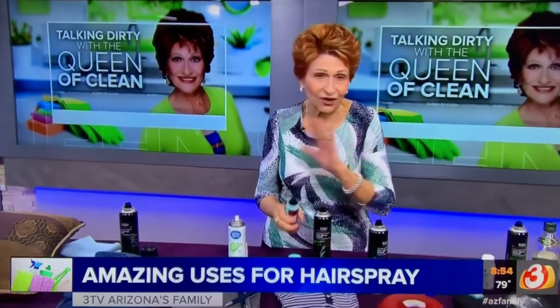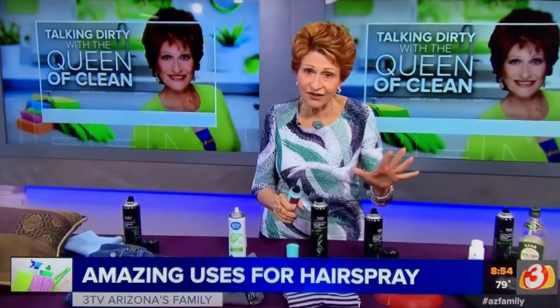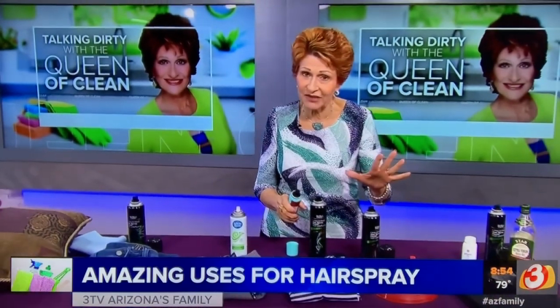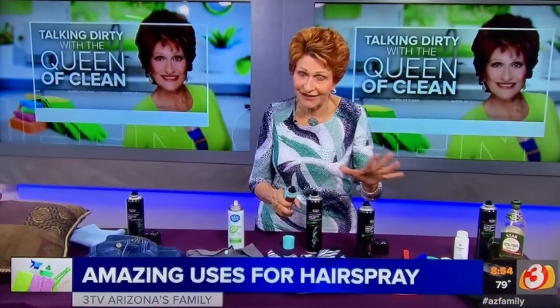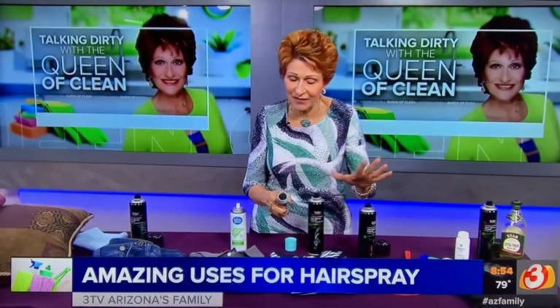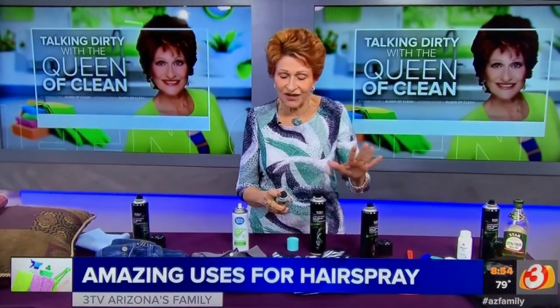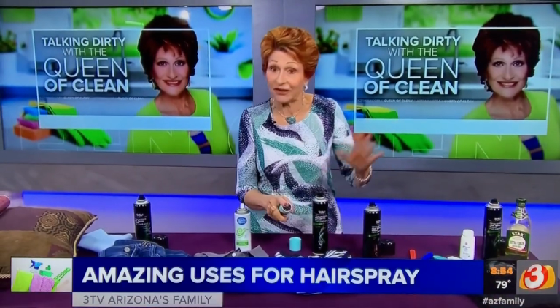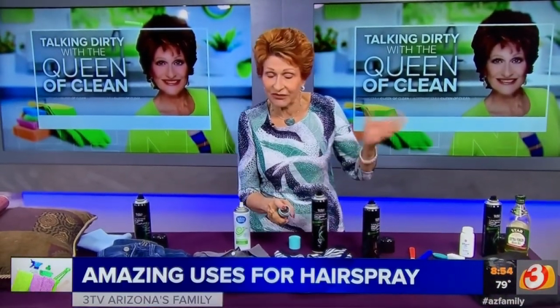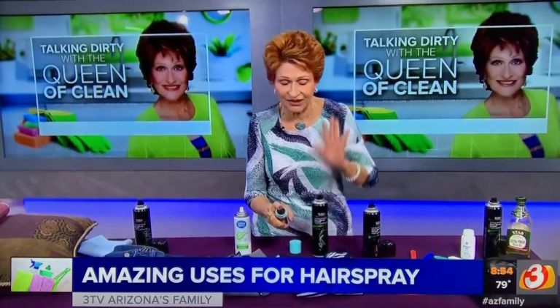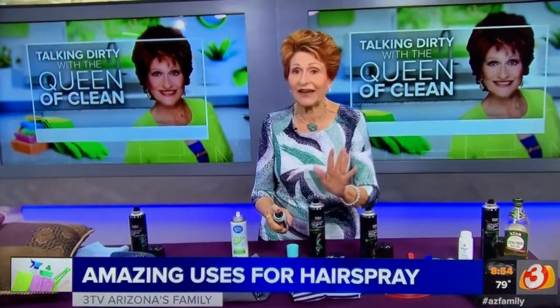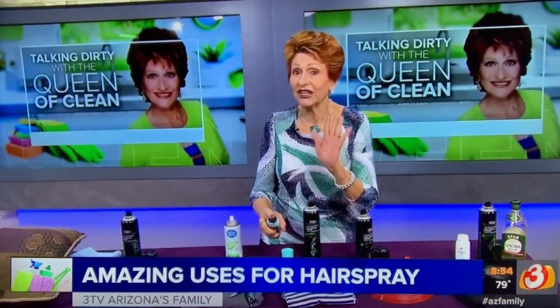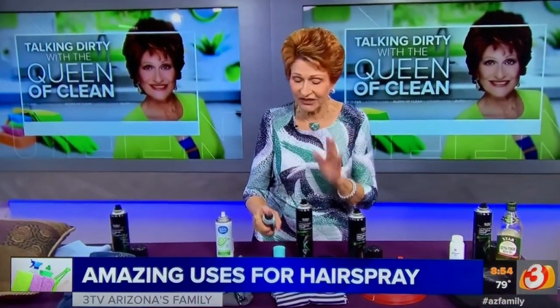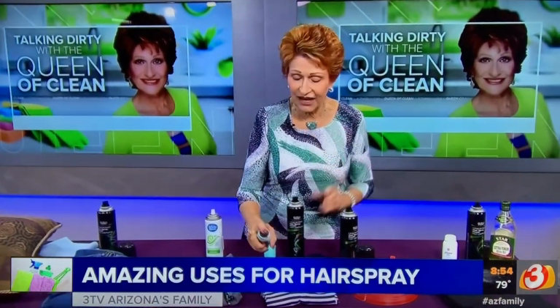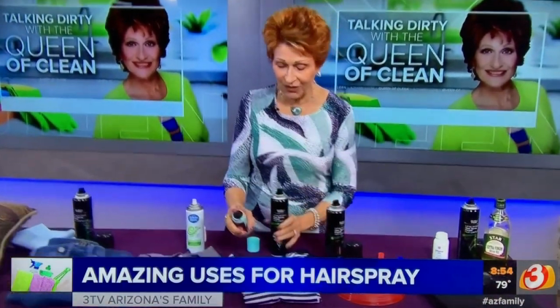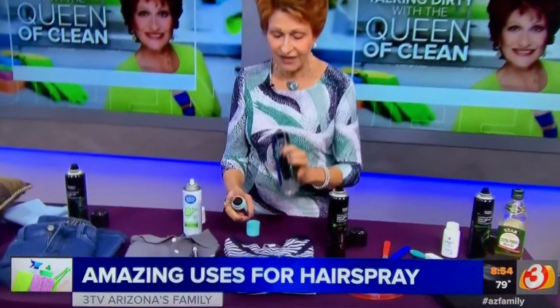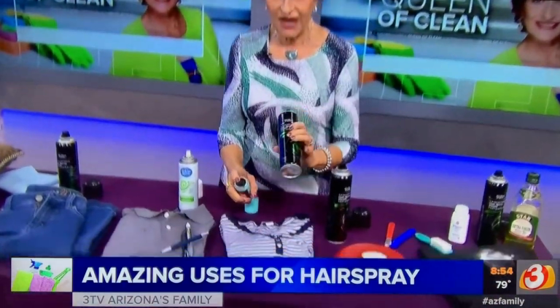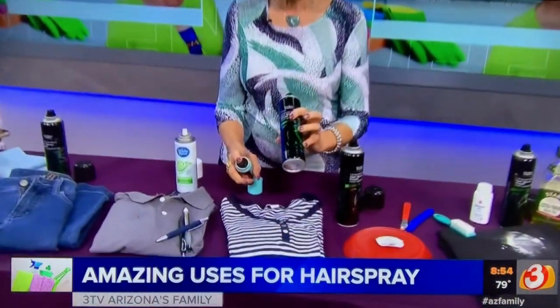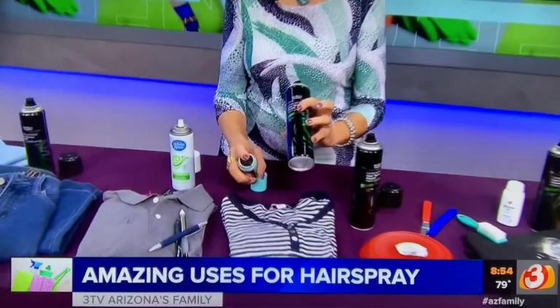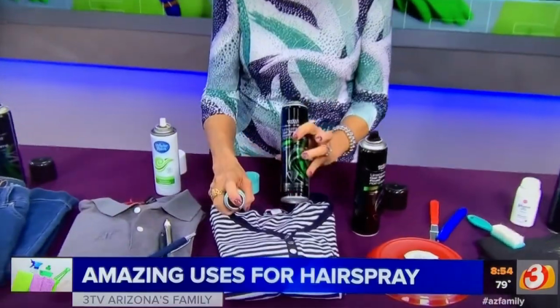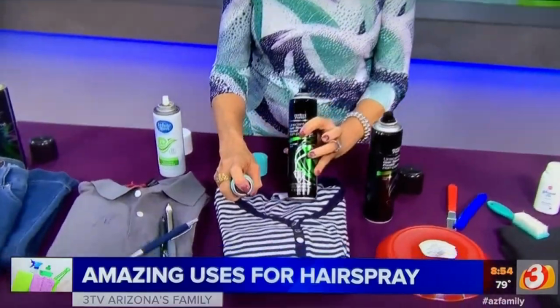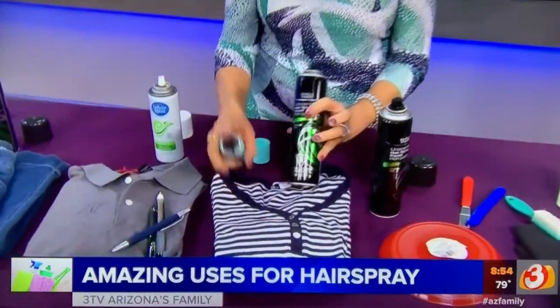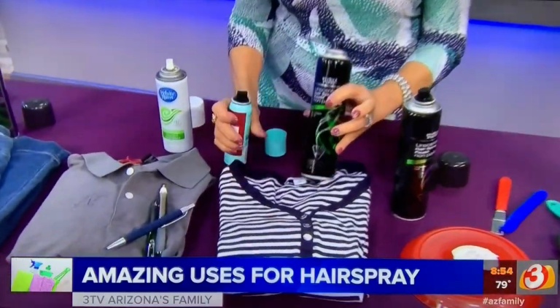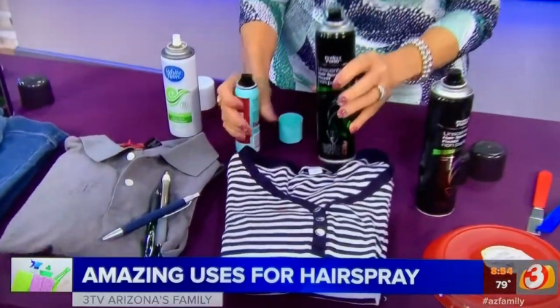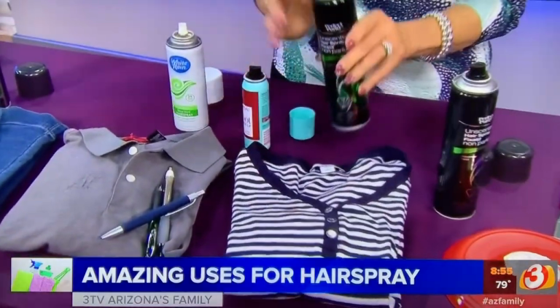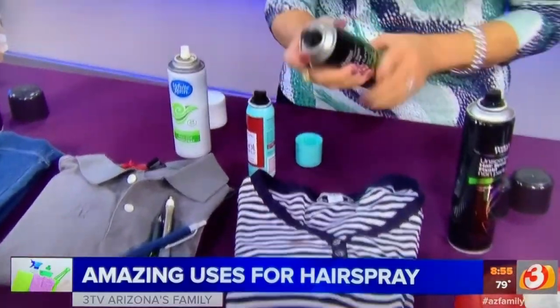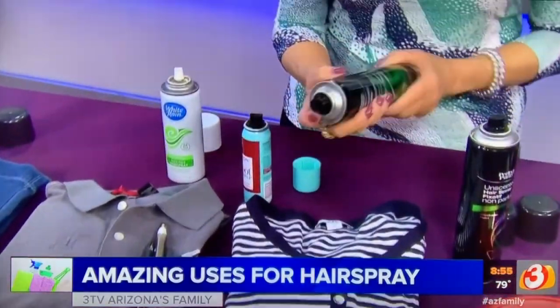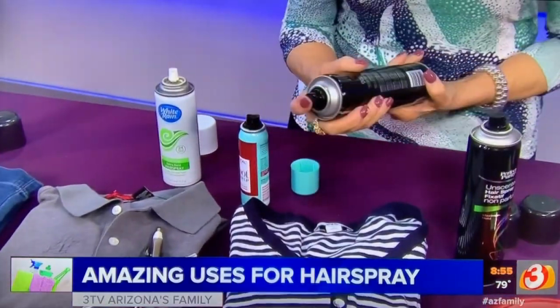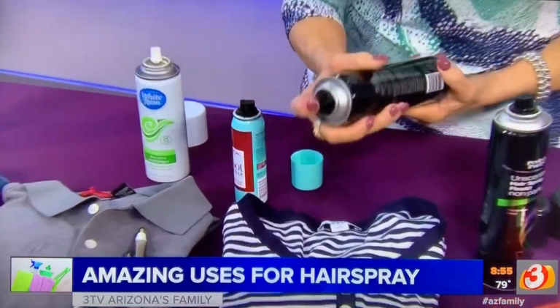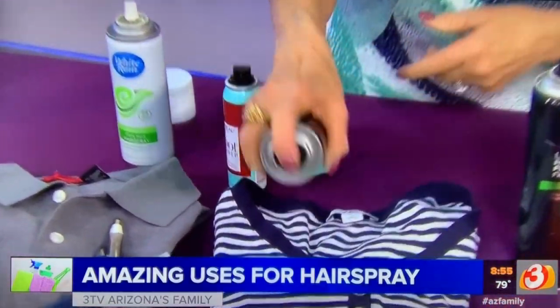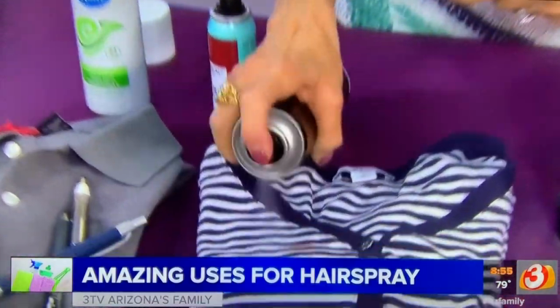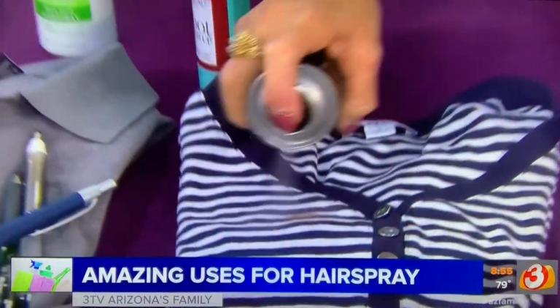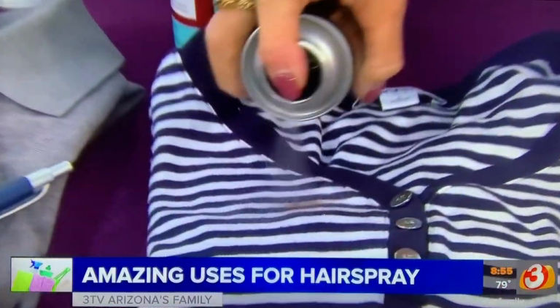Hair color — I always say it should be done naked in the backyard, but of course we can't do that! So instead, keep hairspray handy when you're coloring your hair. If you spill it, the first thing you're going to do is put a really heavy coat of hairspray on it.